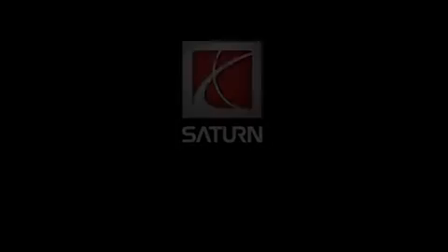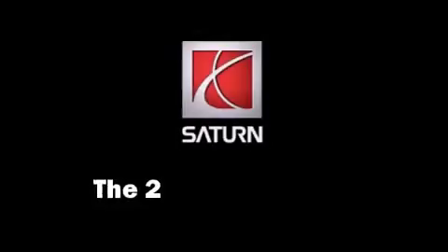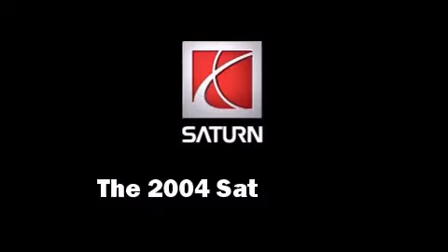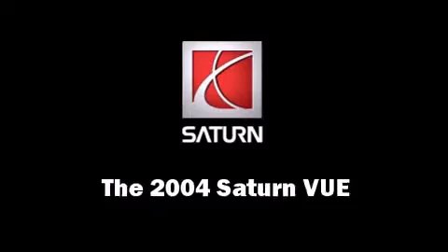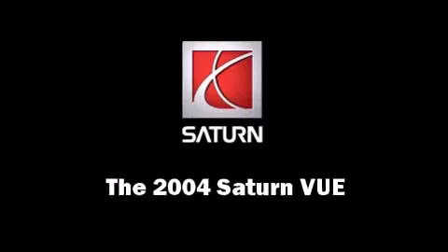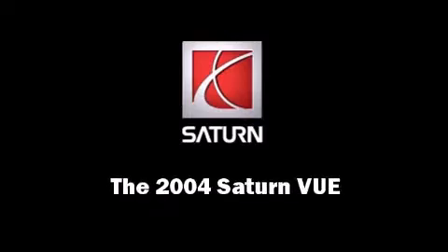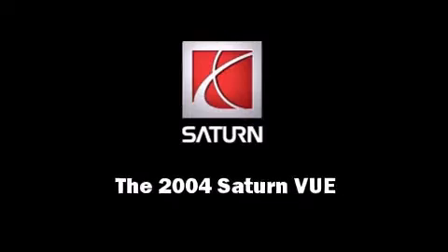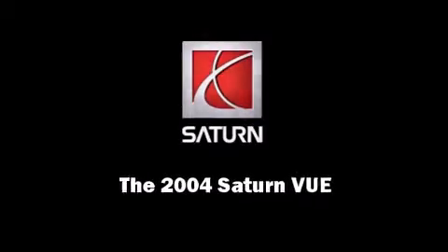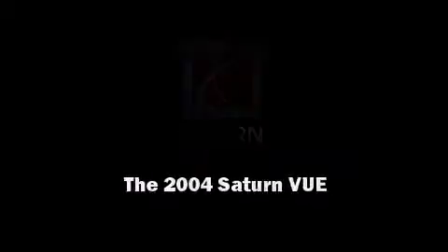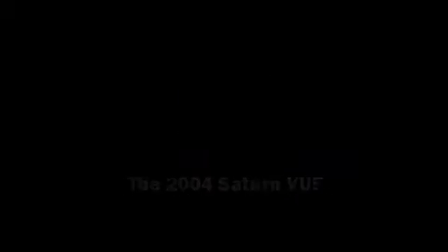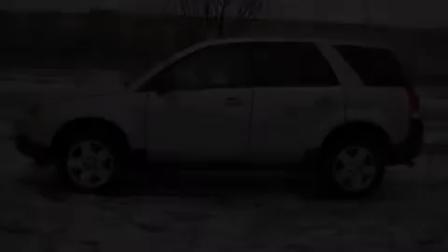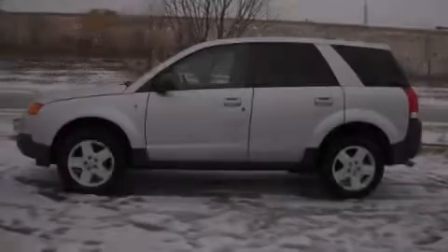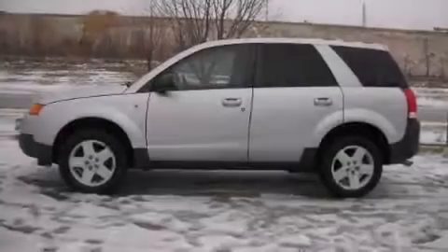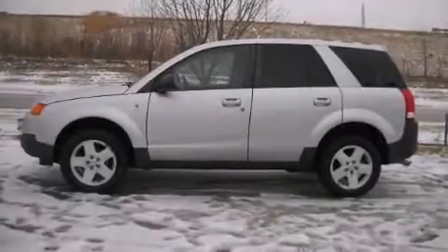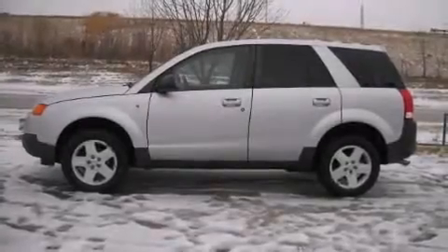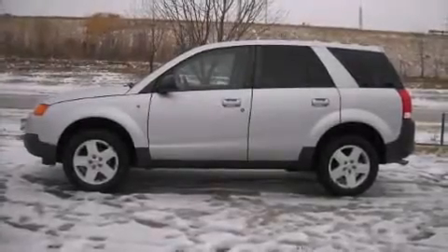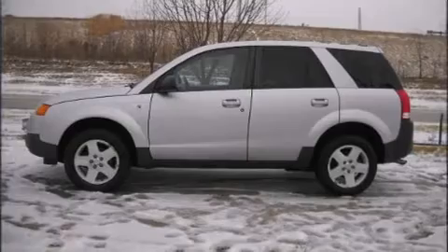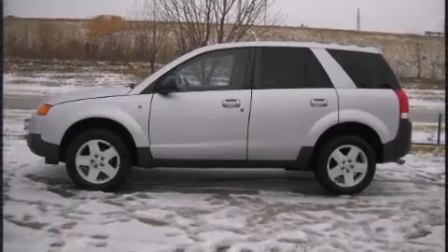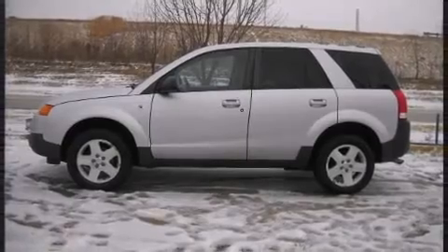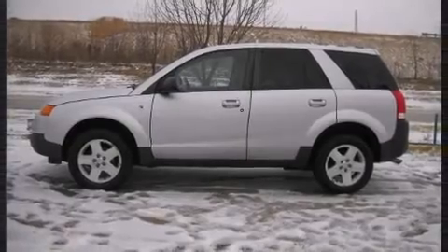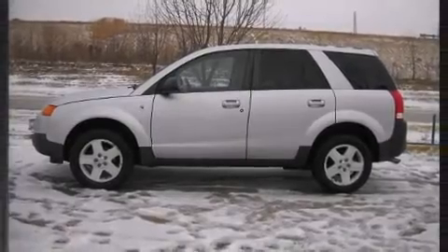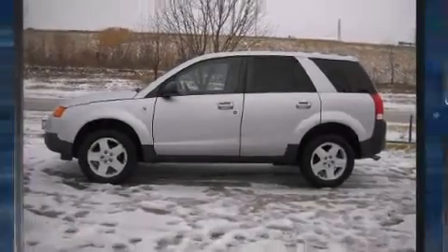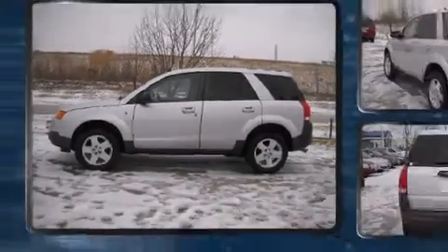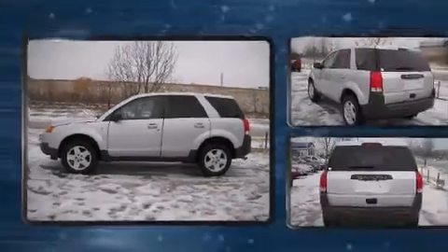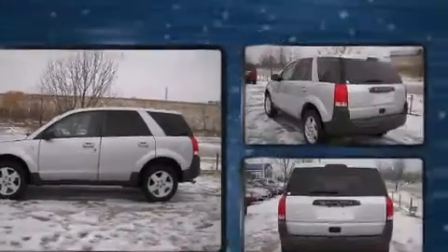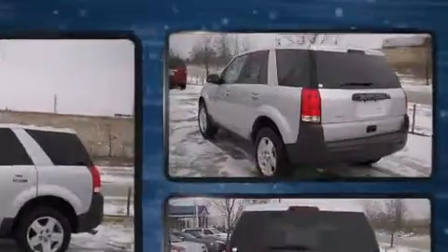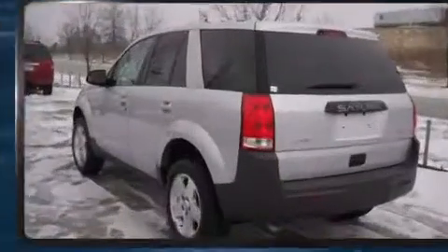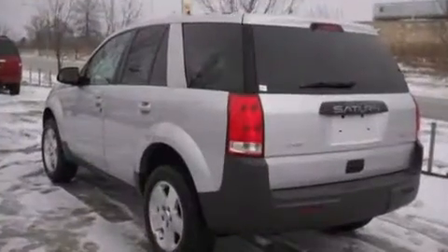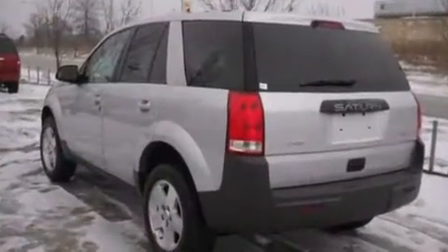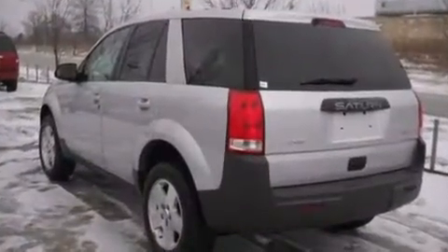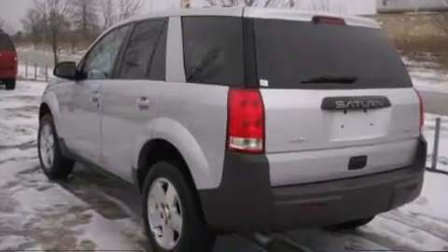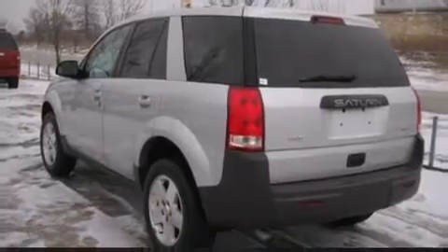Introducing the 2004 Saturn Vue. Under the hood, you'll find a six-cylinder engine with more than 250 horsepower, providing a smooth and predictable driving experience.